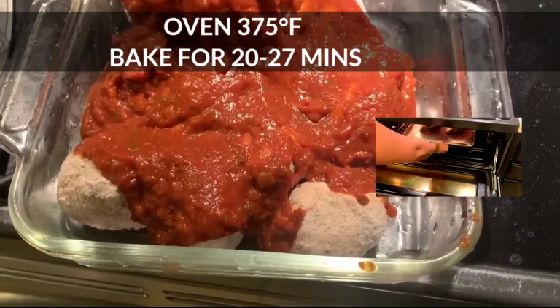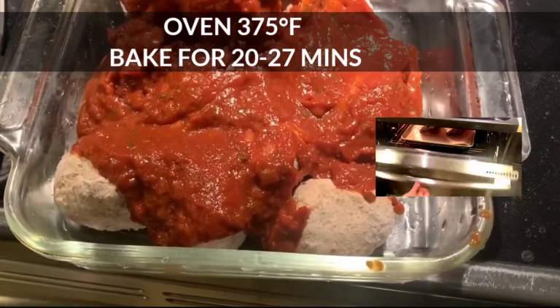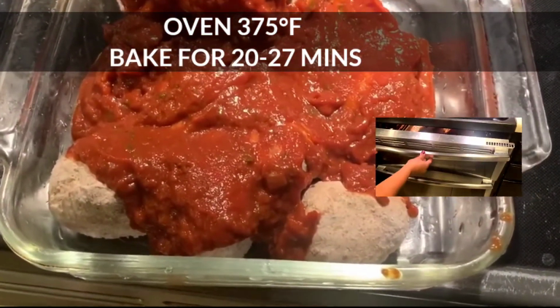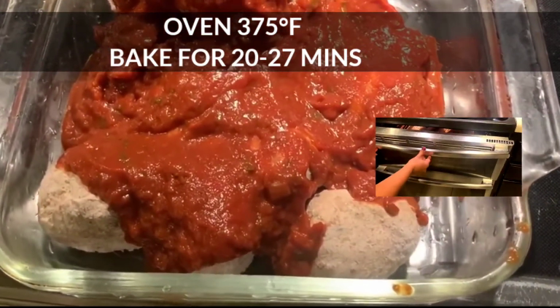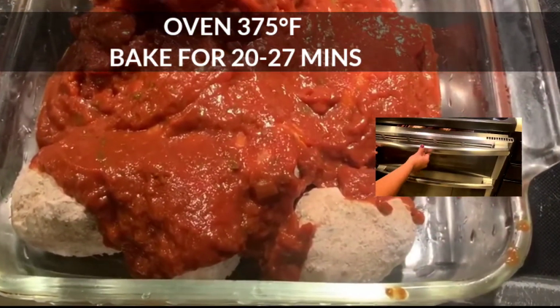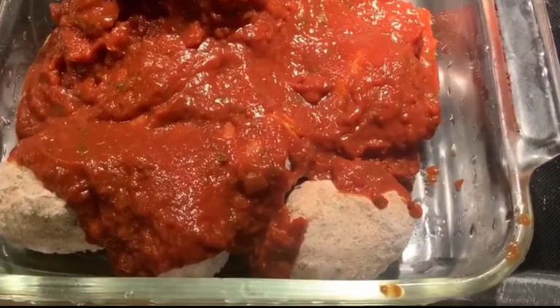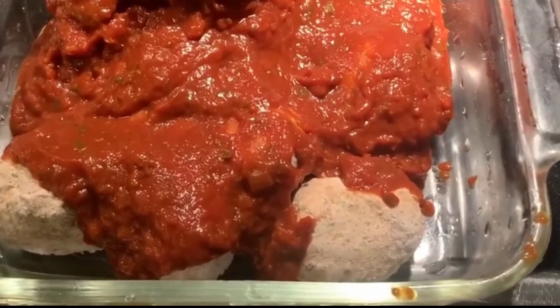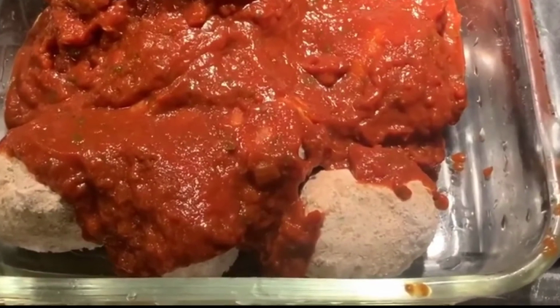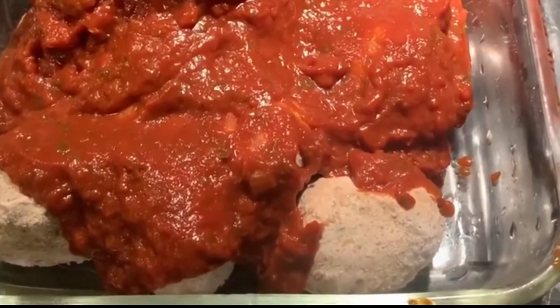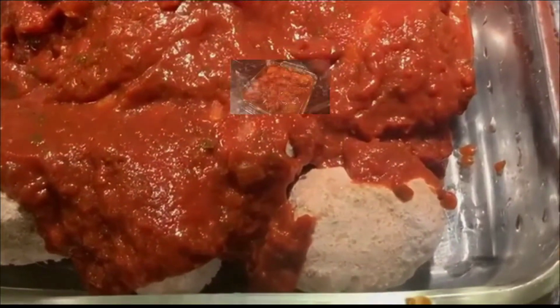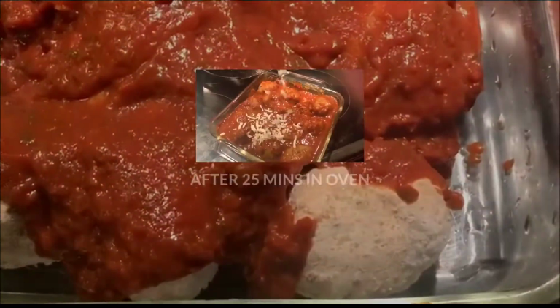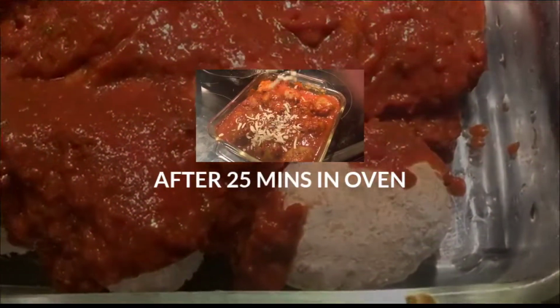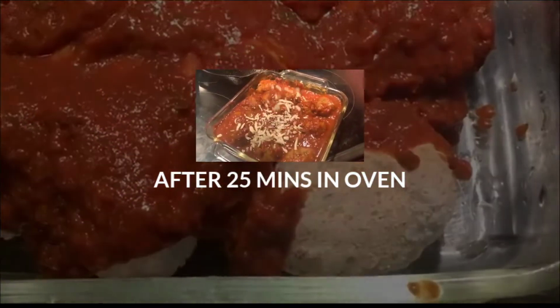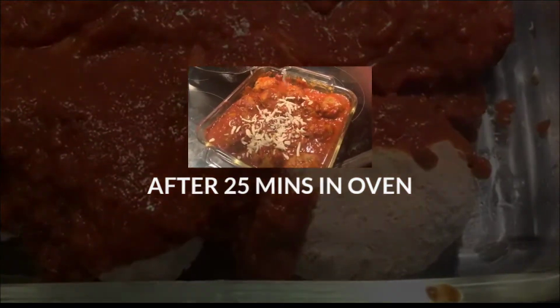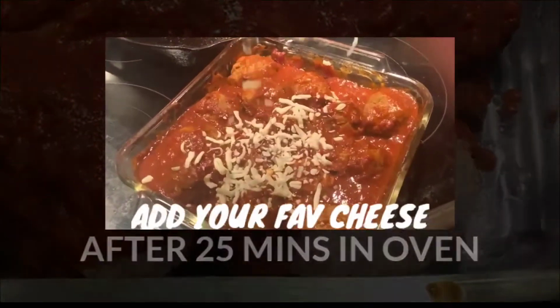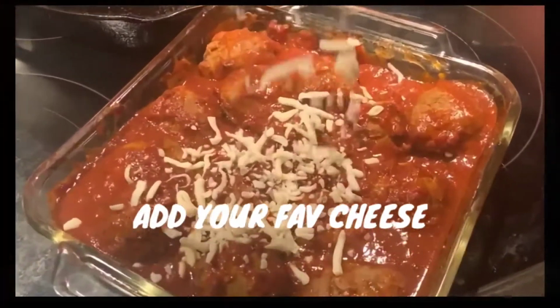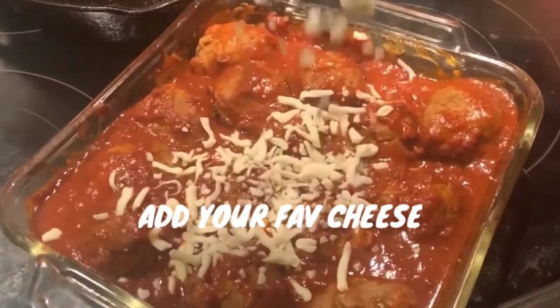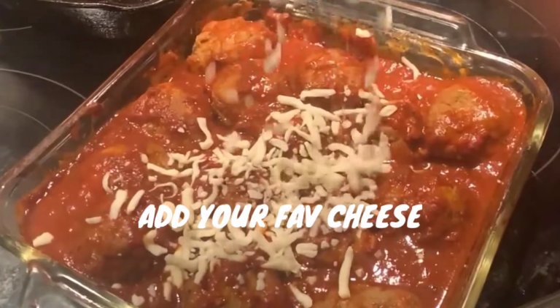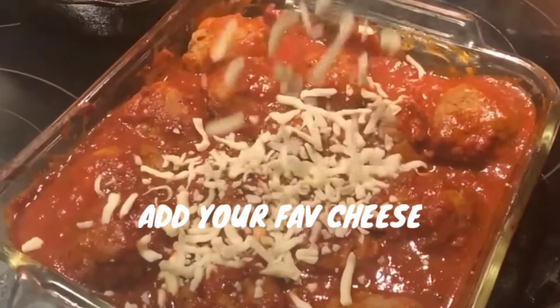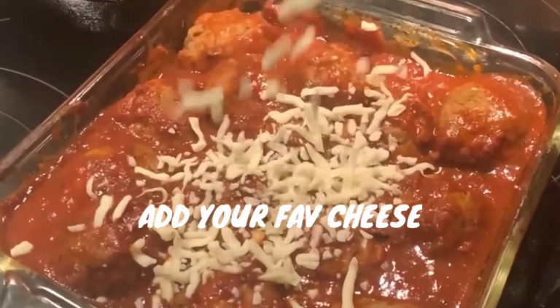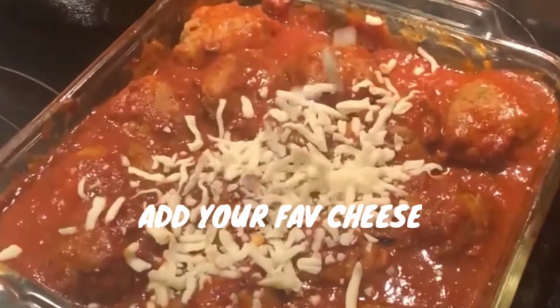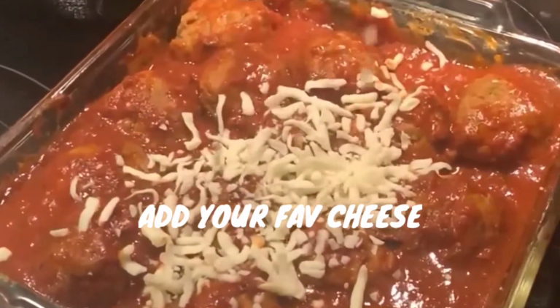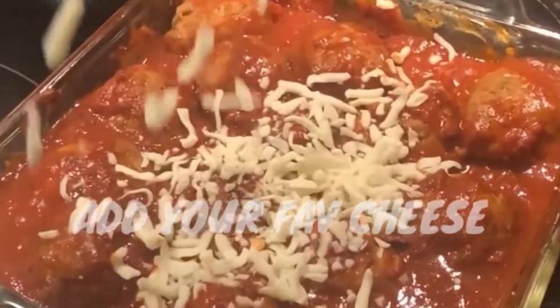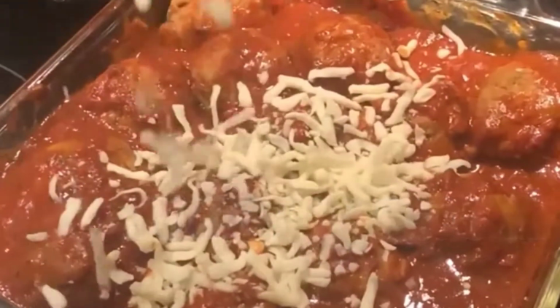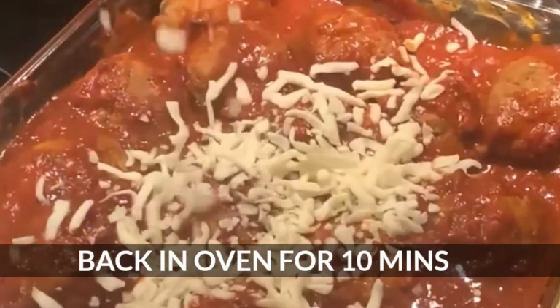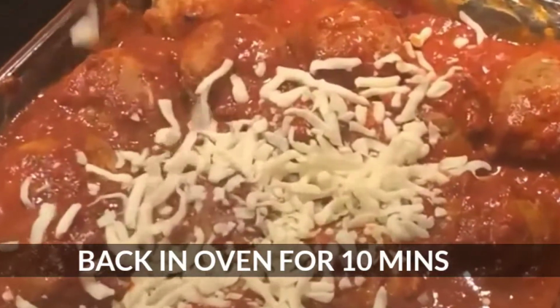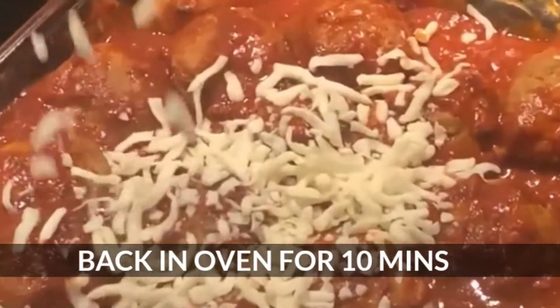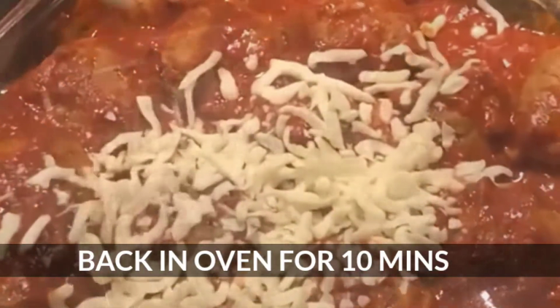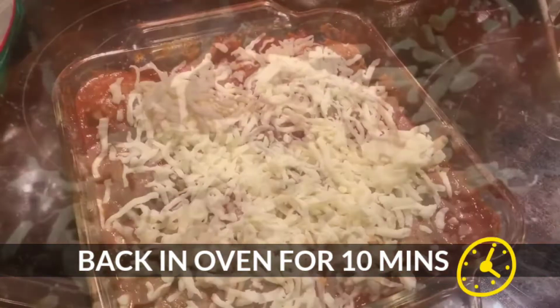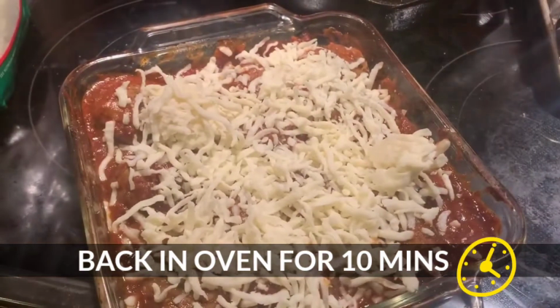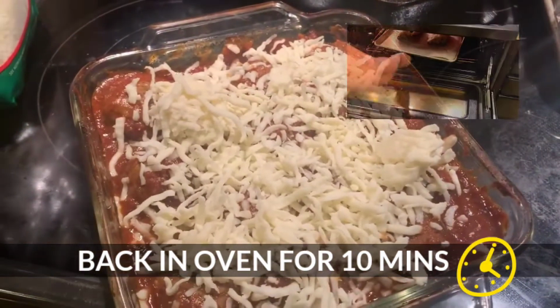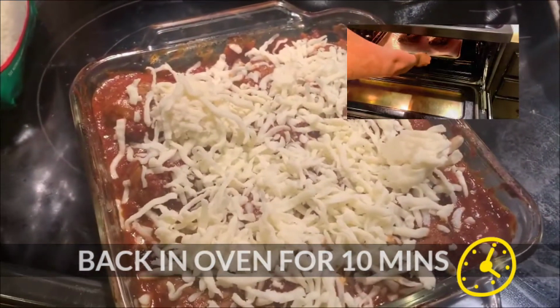Check back. Add cheese. Now, put back into the oven for ten minutes.